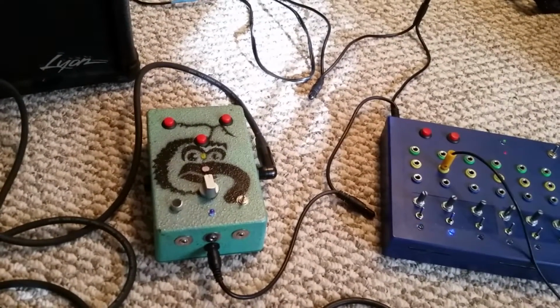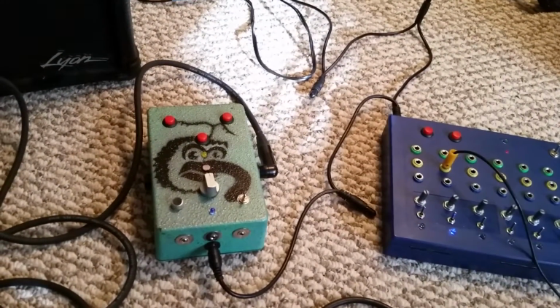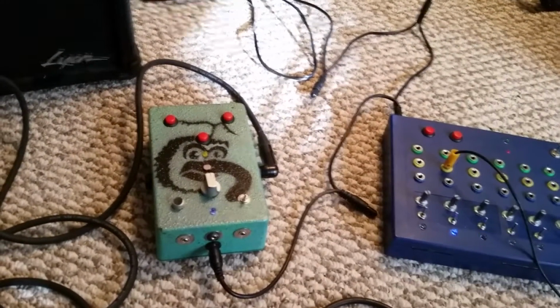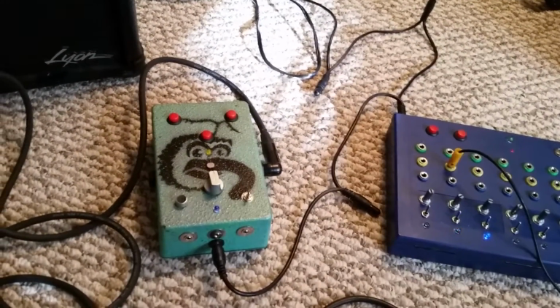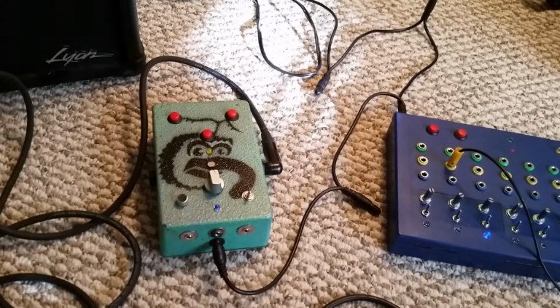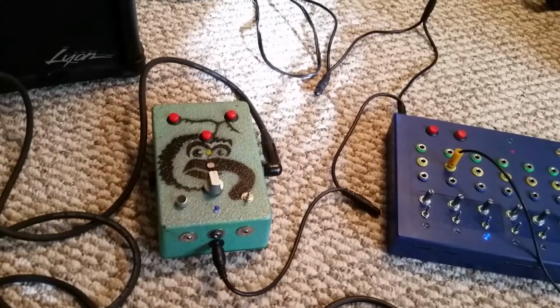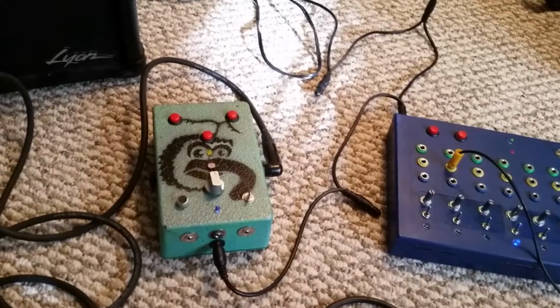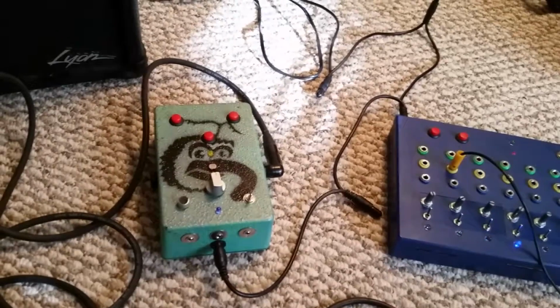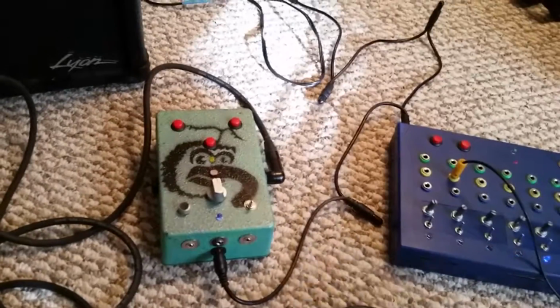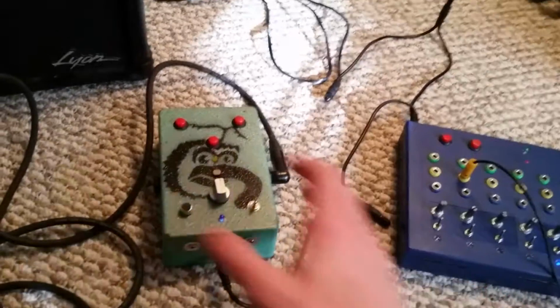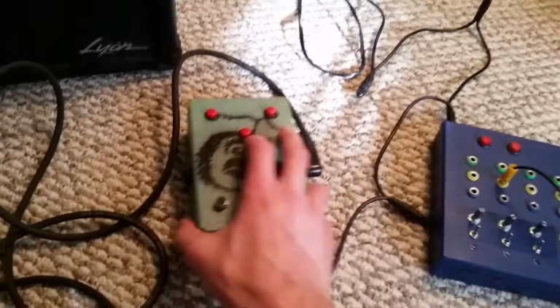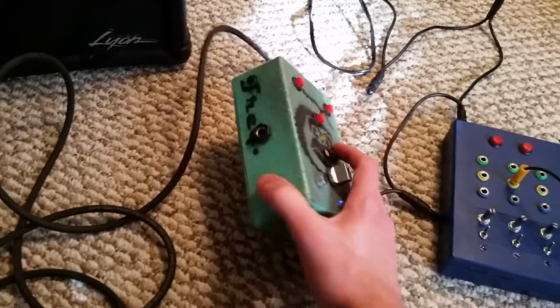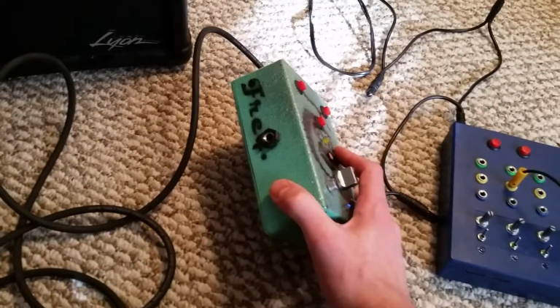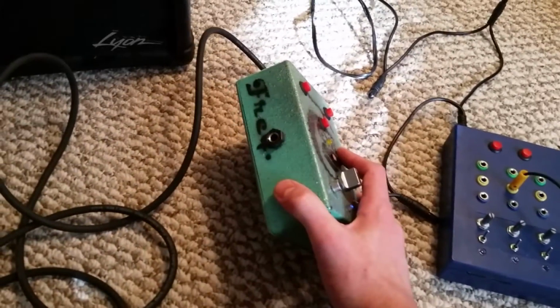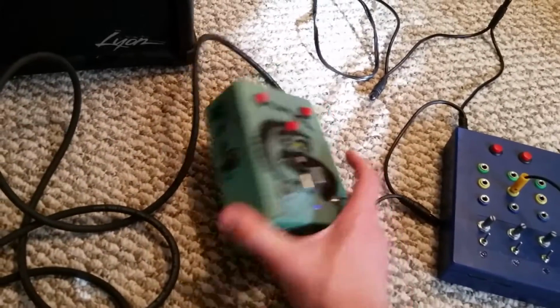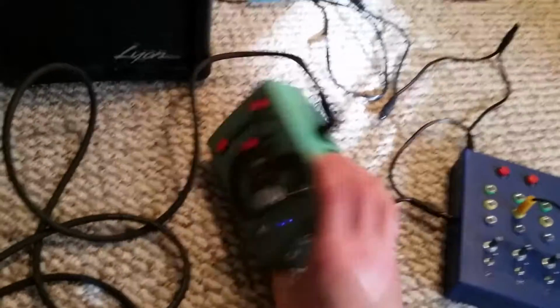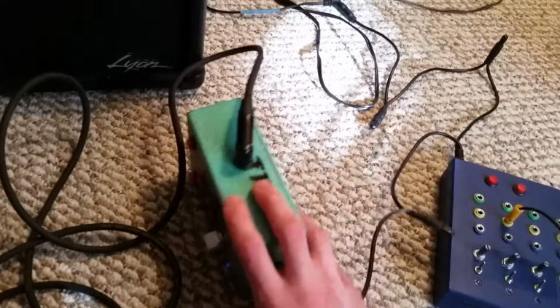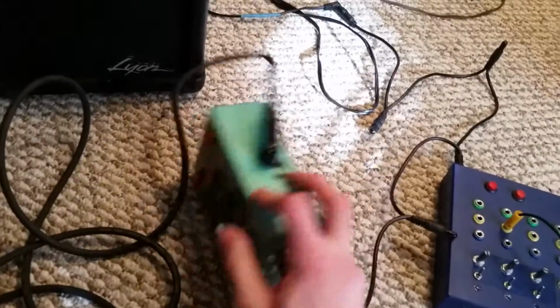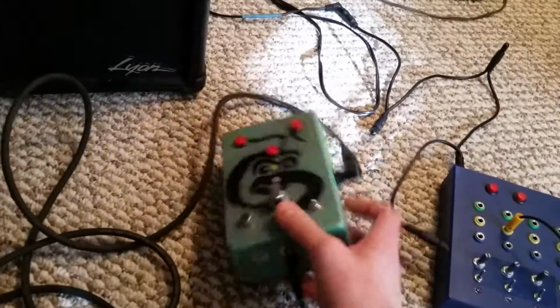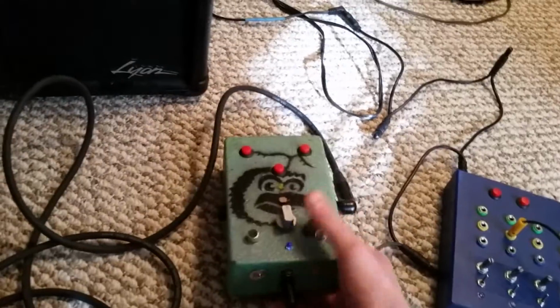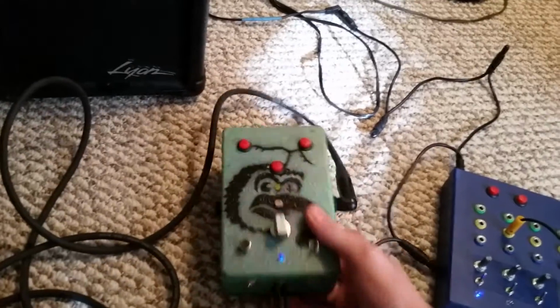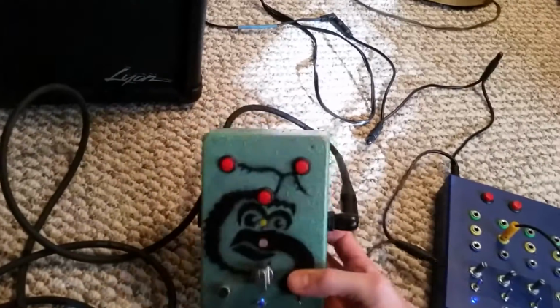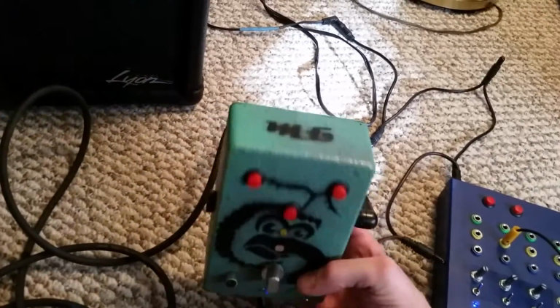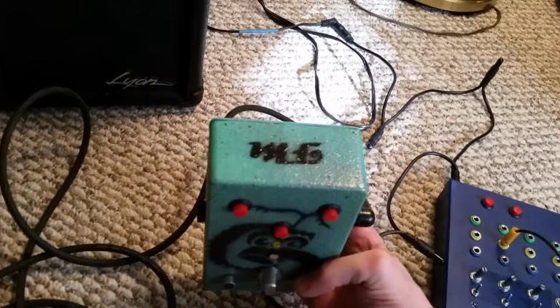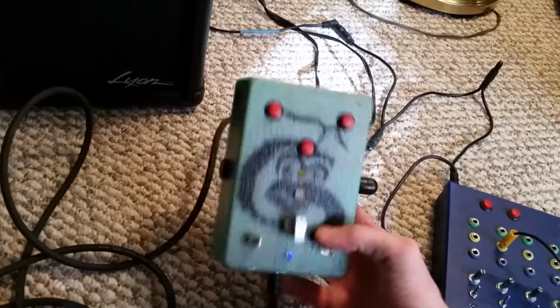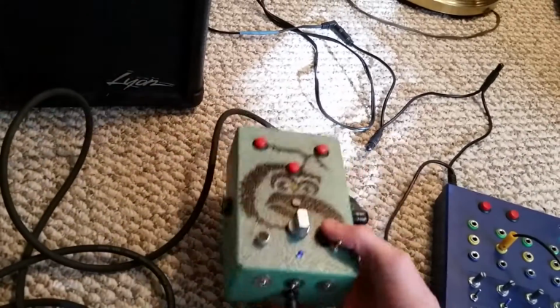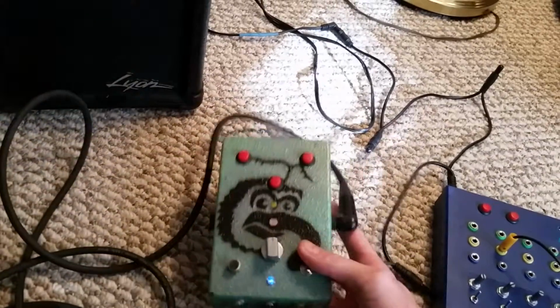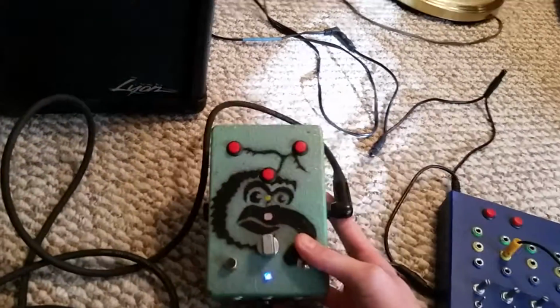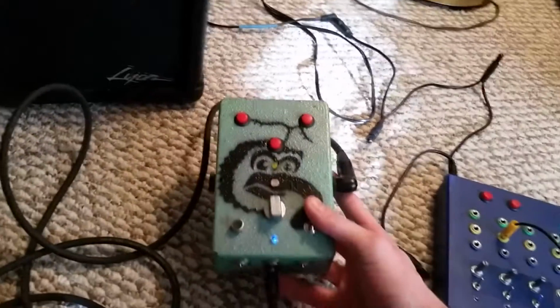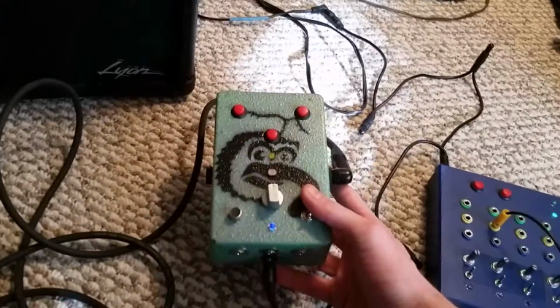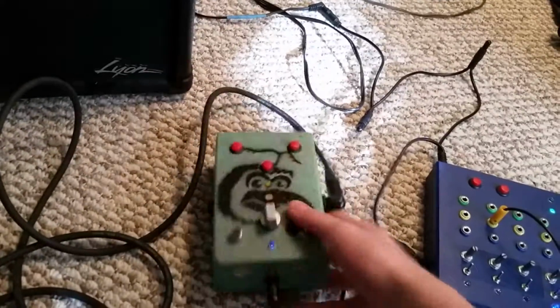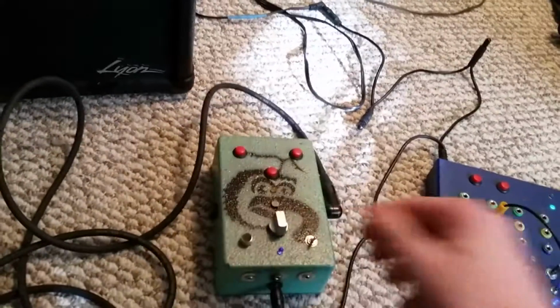Other than that, that's pretty much how this guy works. Inputs on the left, outputs on the right. And that's the circuit bent sampler. Thanks.